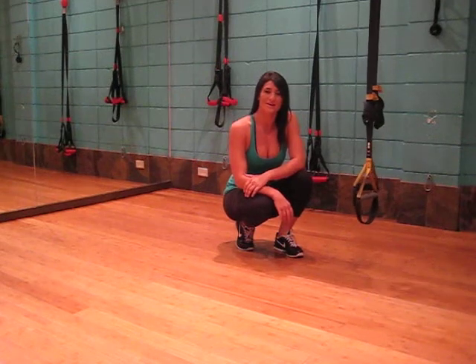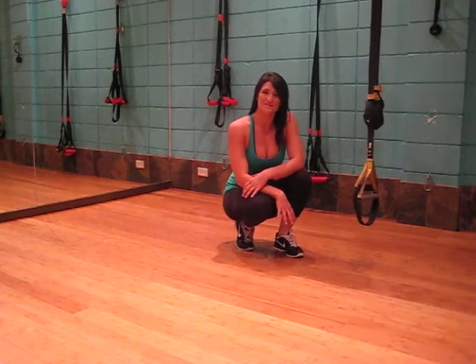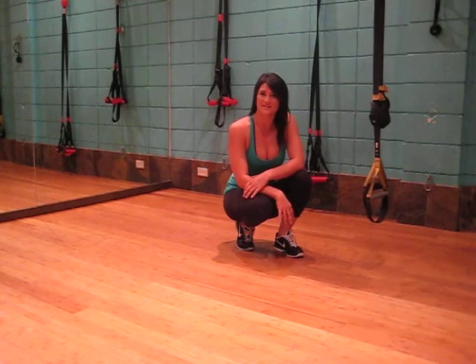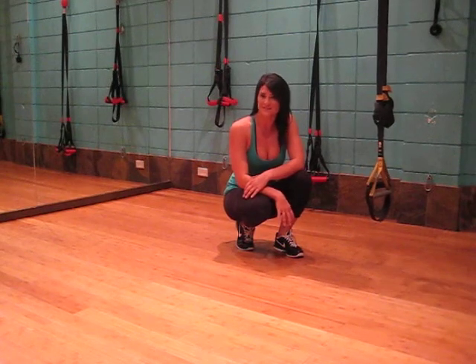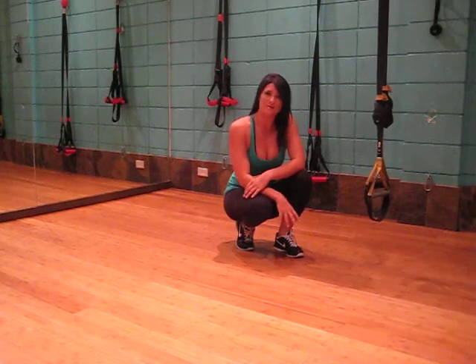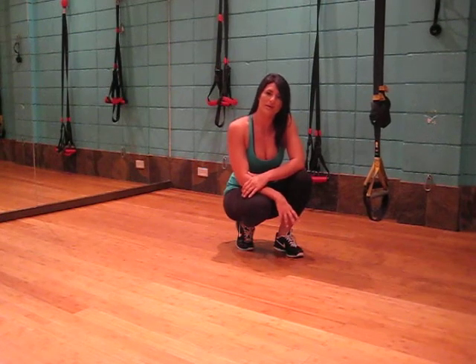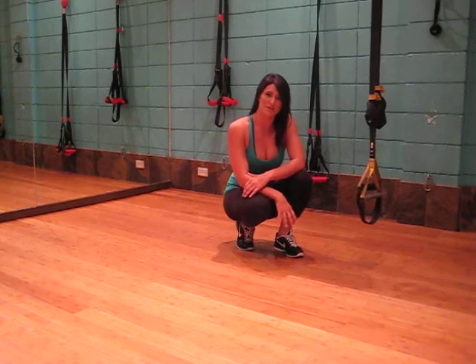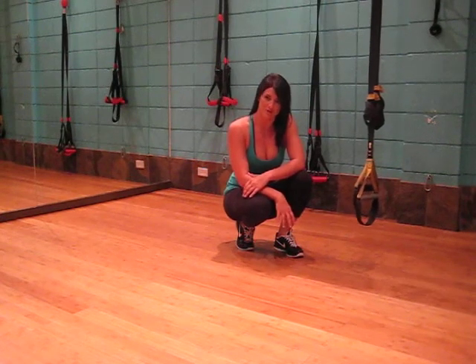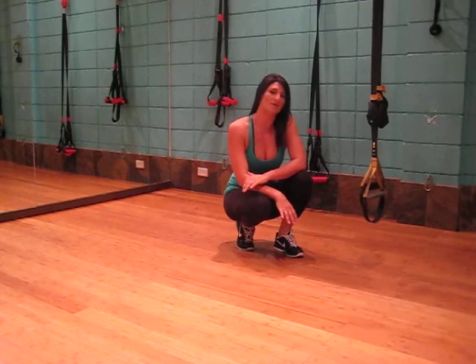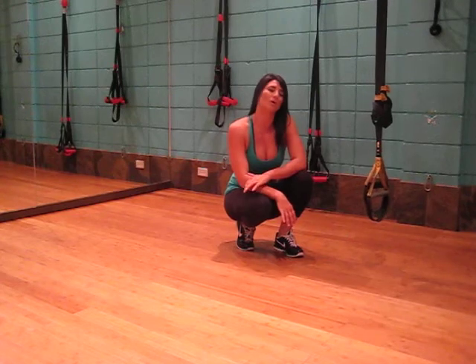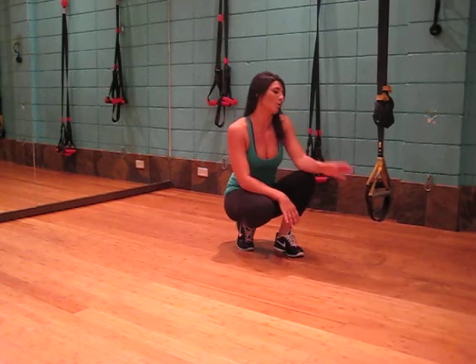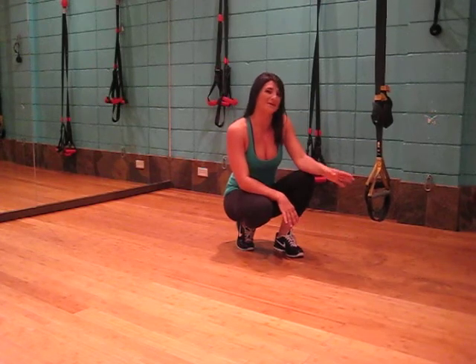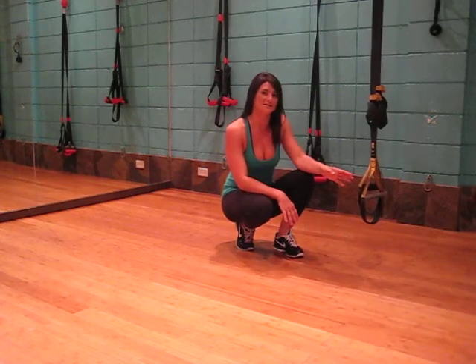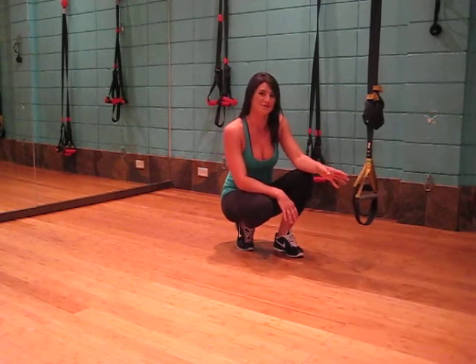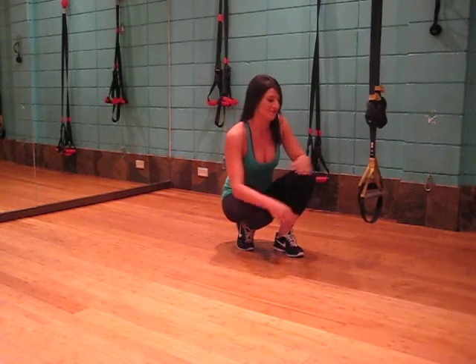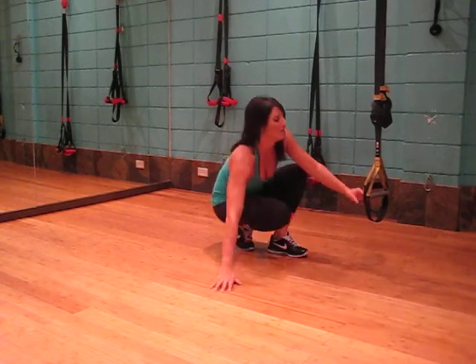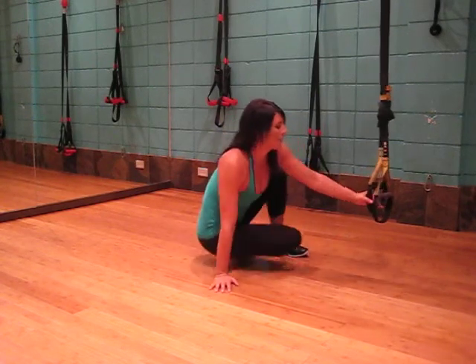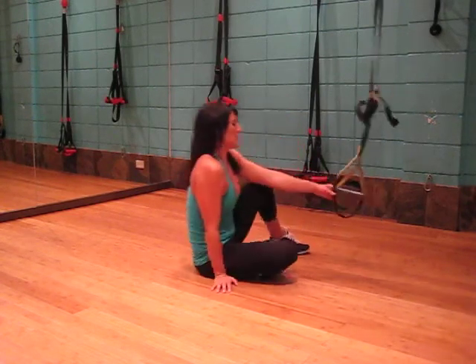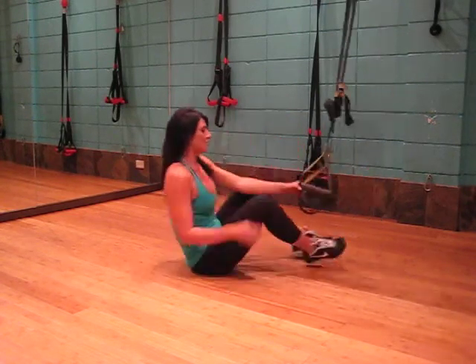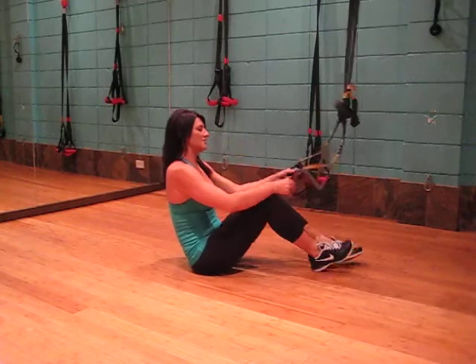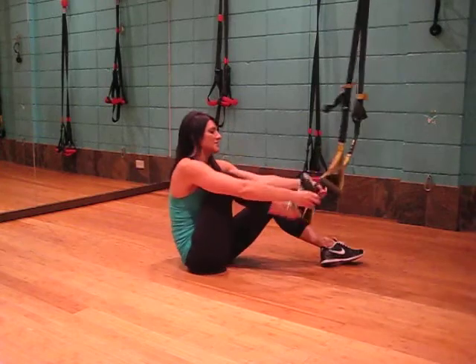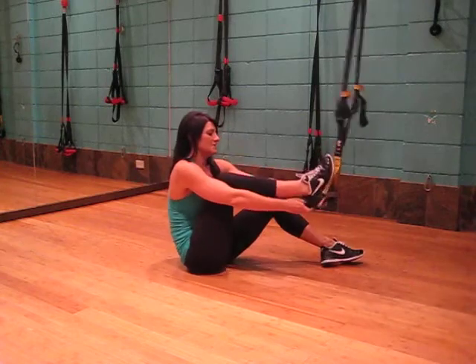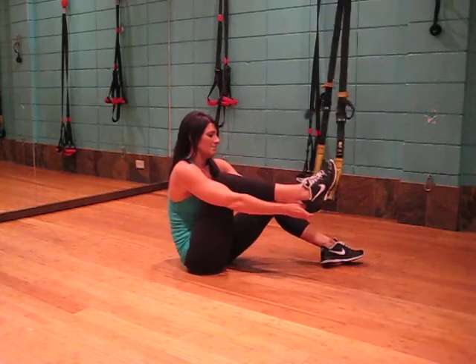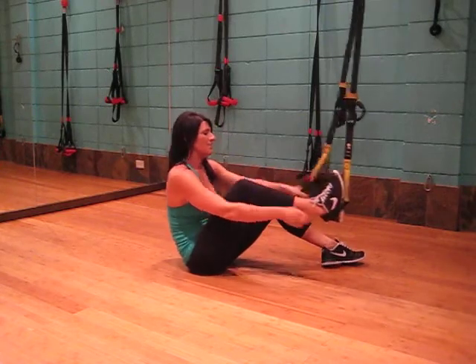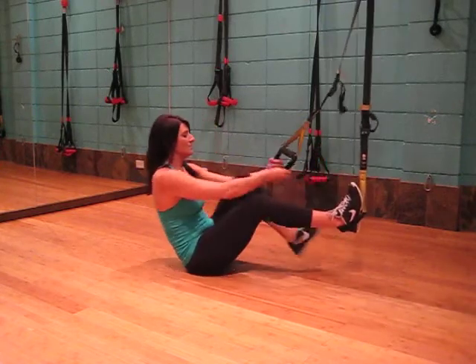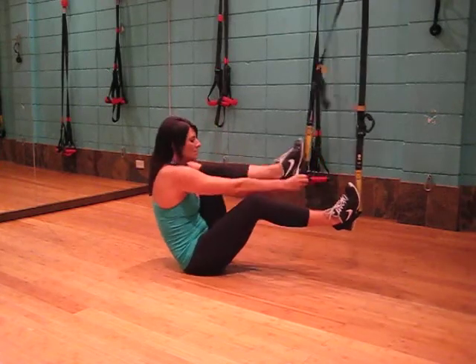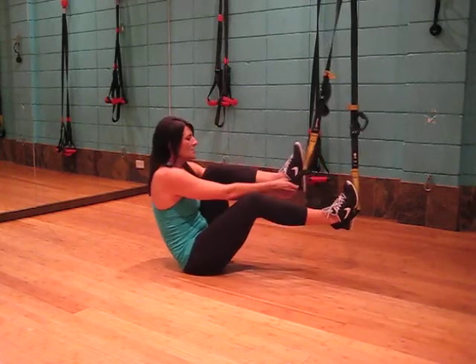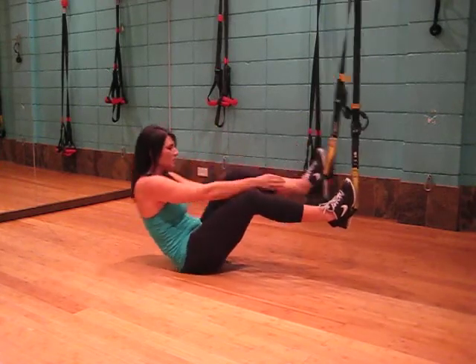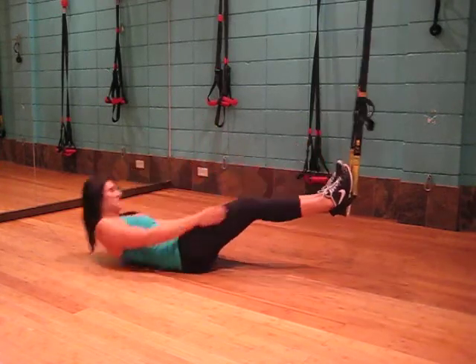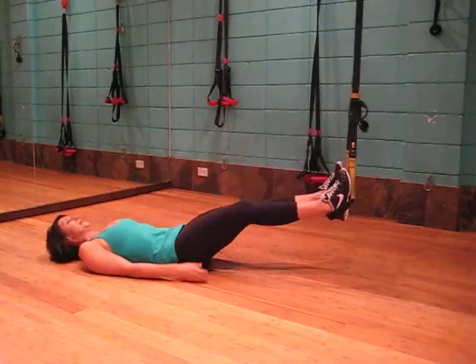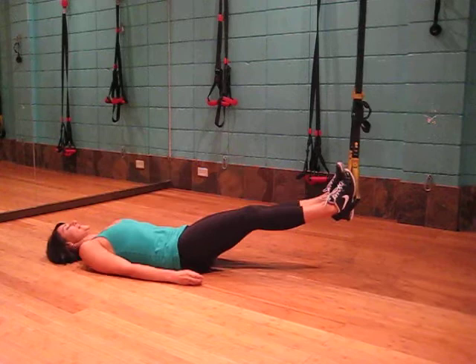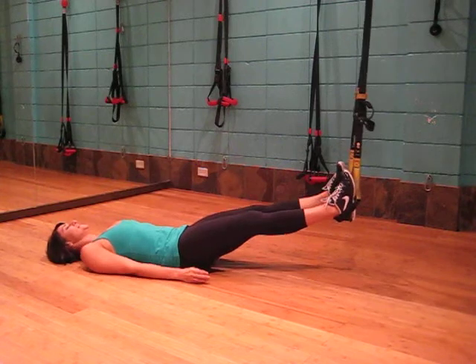This exercise is the single leg bridge. We are targeting the core and all we need is a suspension system. Lying on our back, we're going to place our heels into the system with the shoulders and the head down.